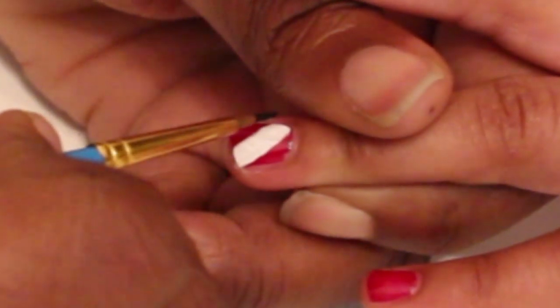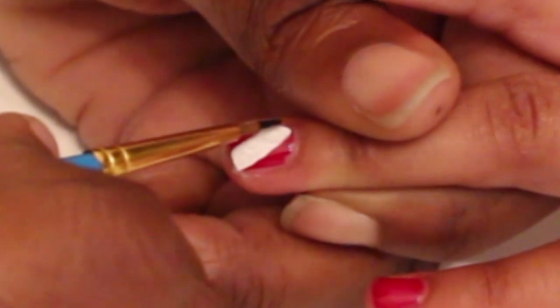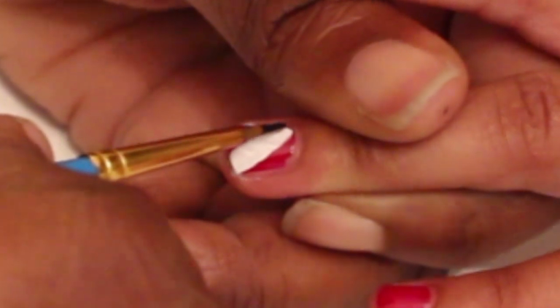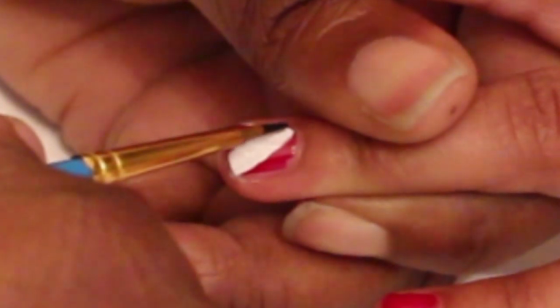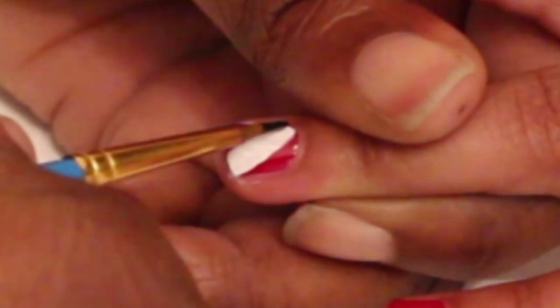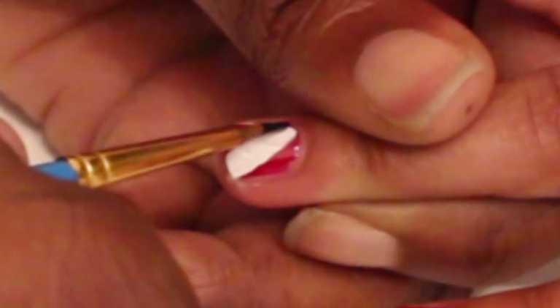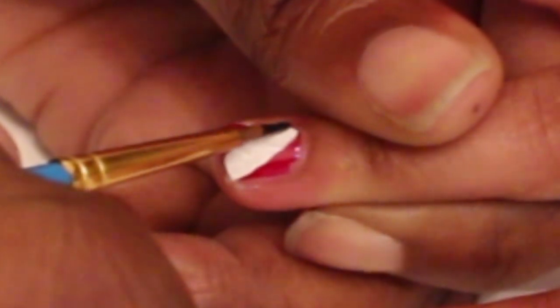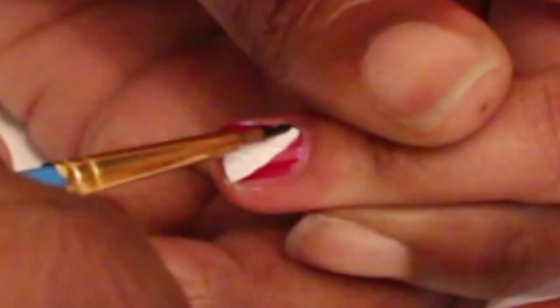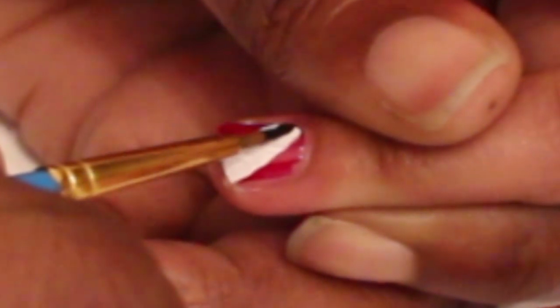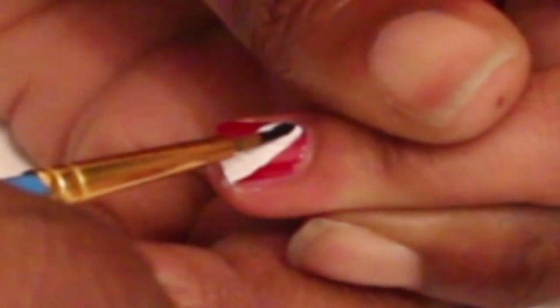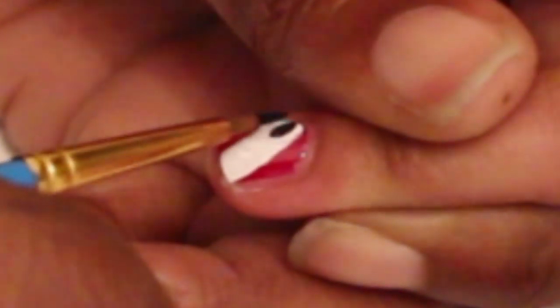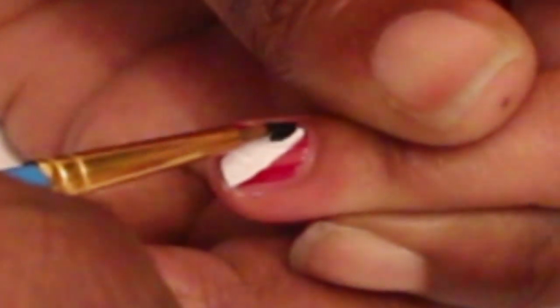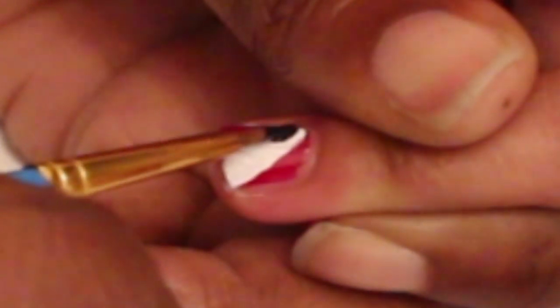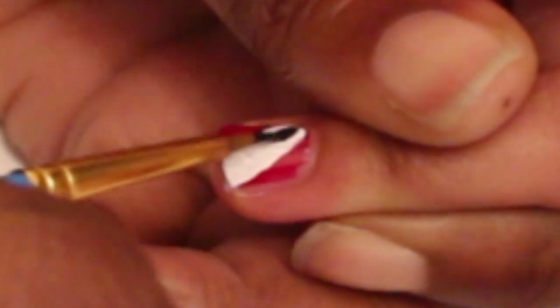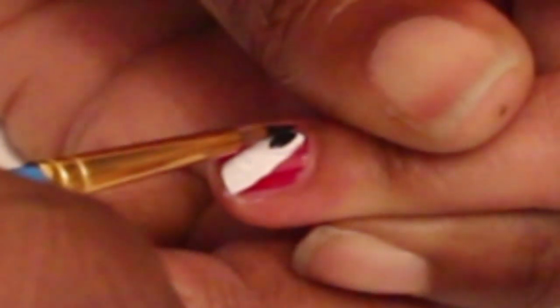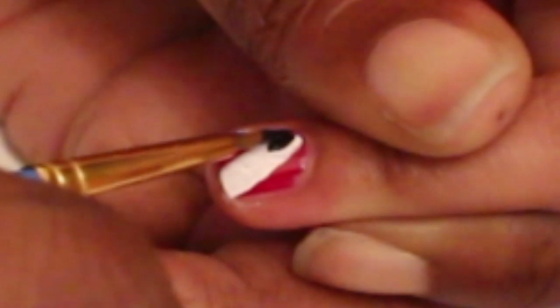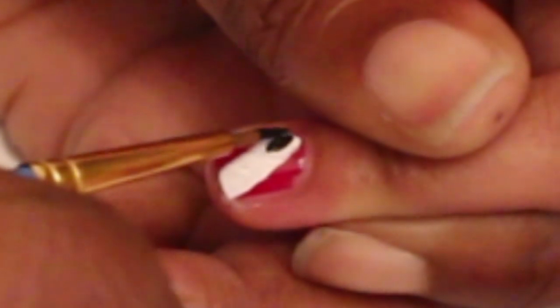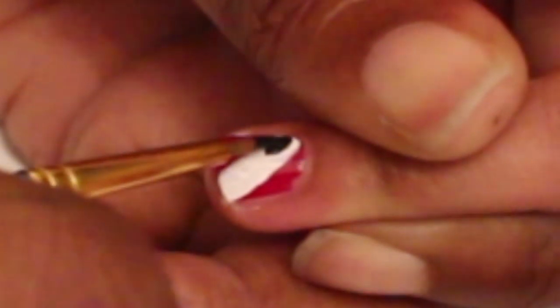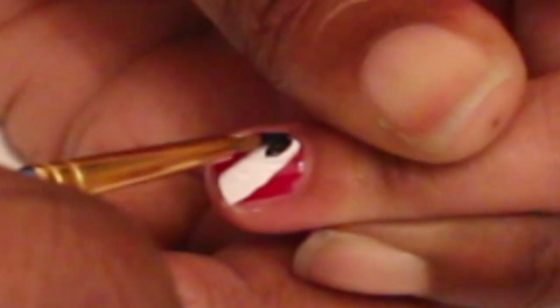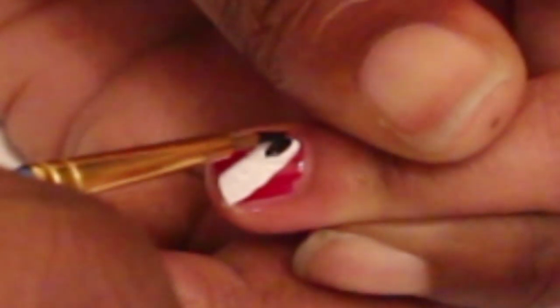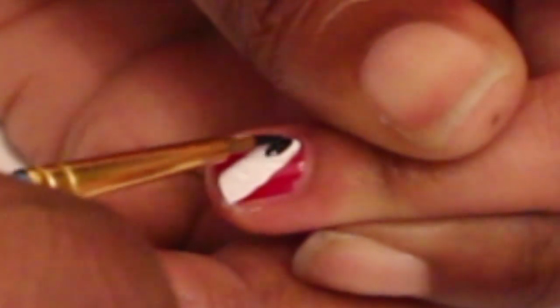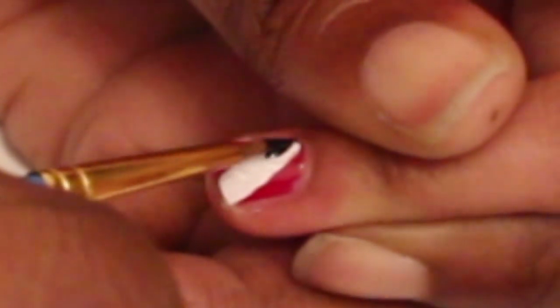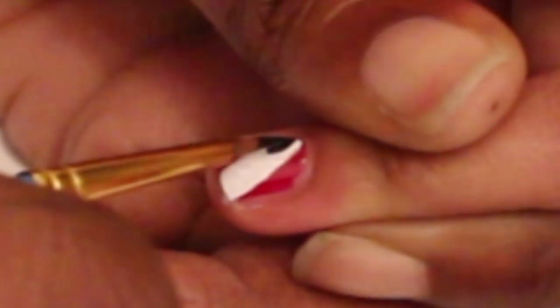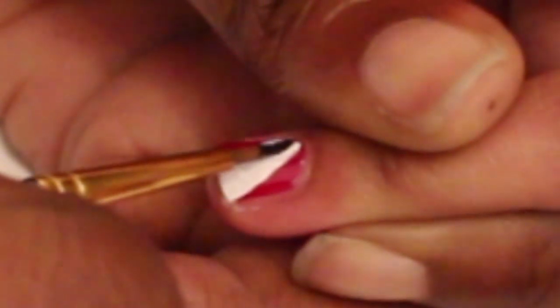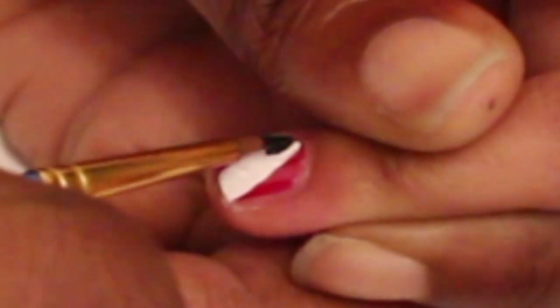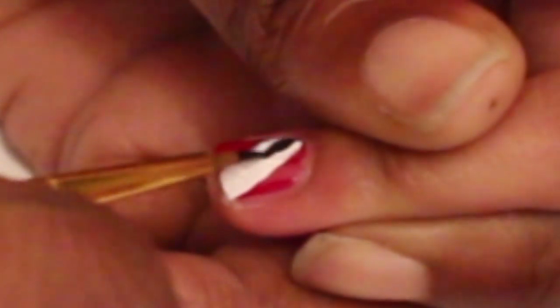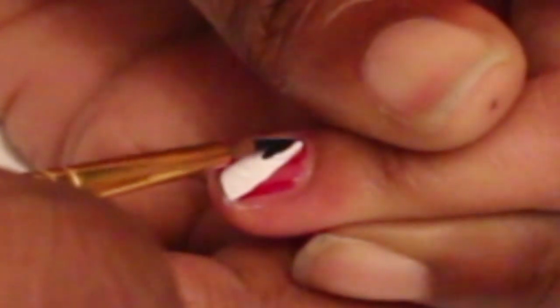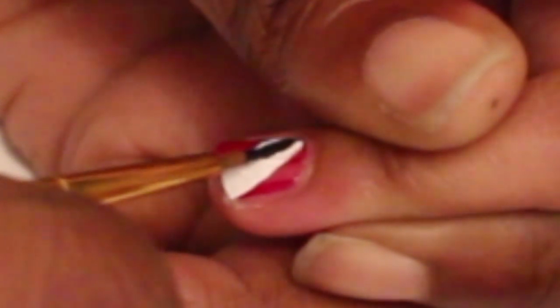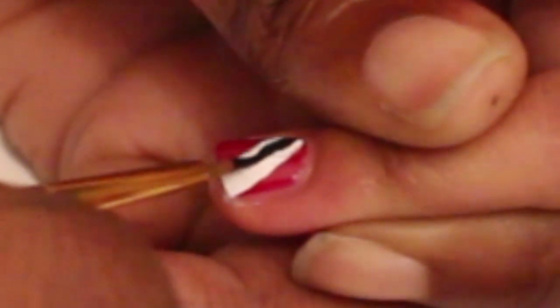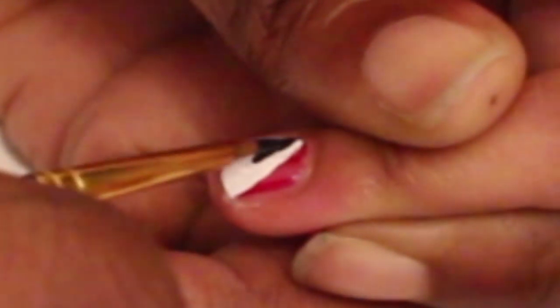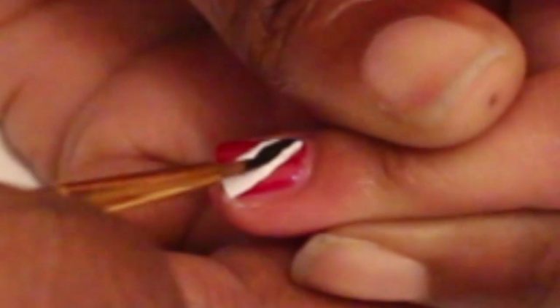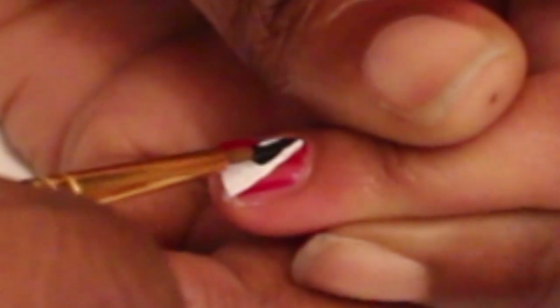Add one stripe of black paint down the middle of the white one. This is tricky on small nails, so that's why you need to use the smaller brush with the bristles that come to a point.